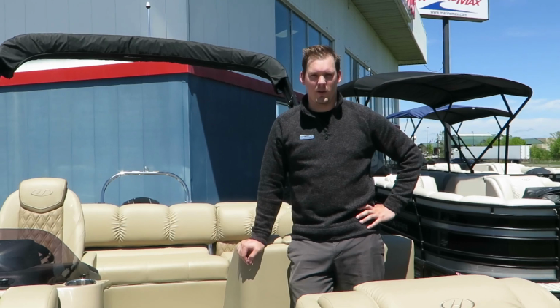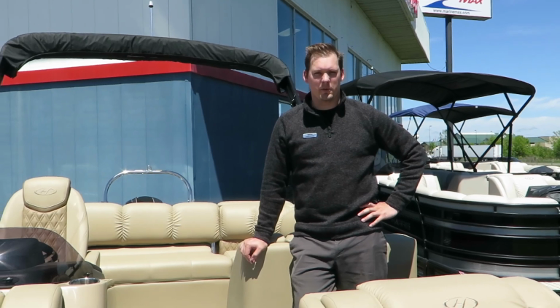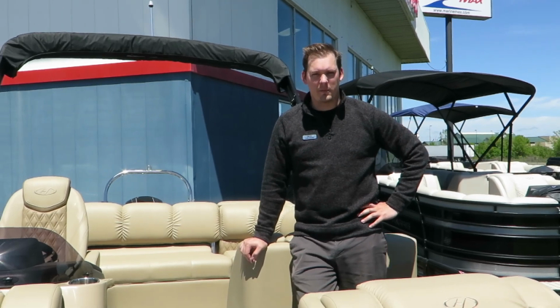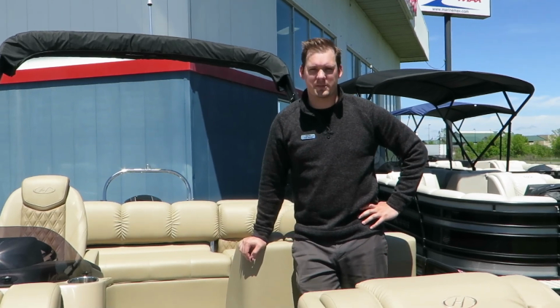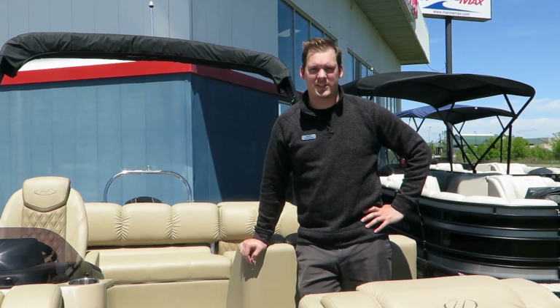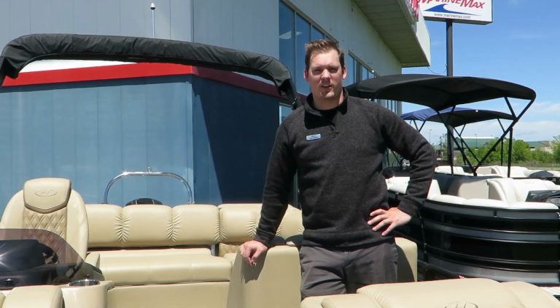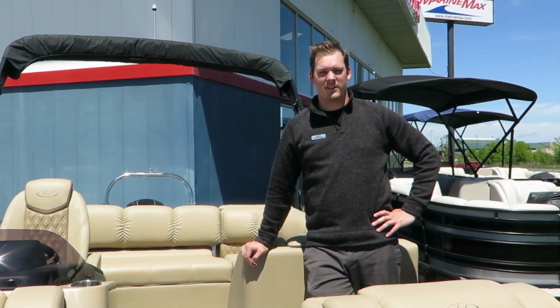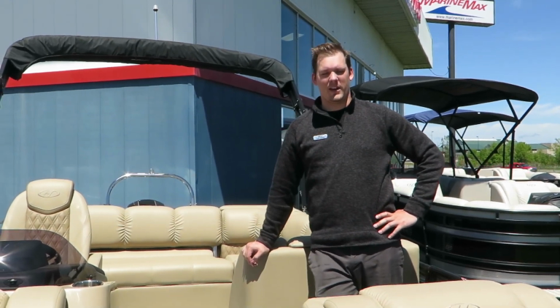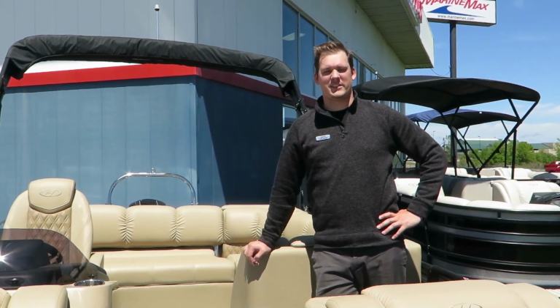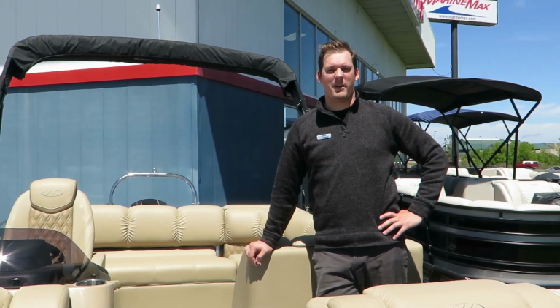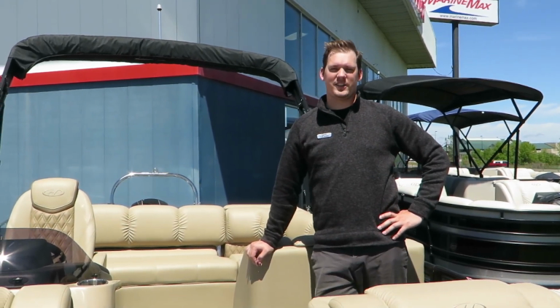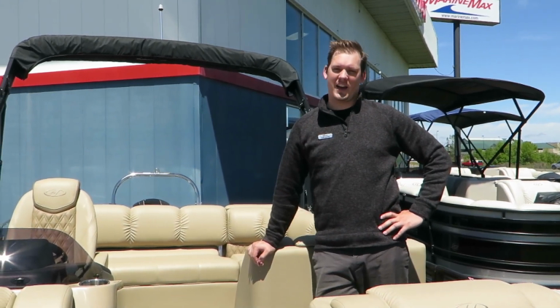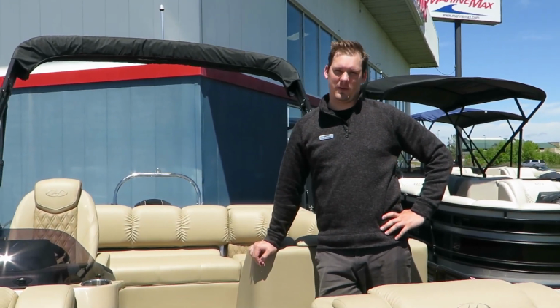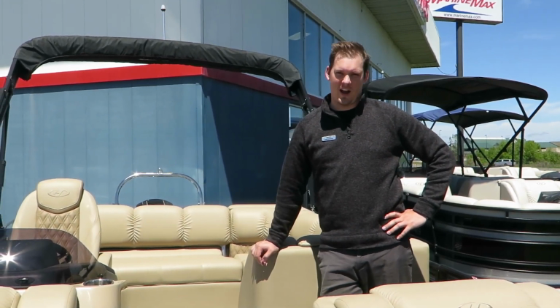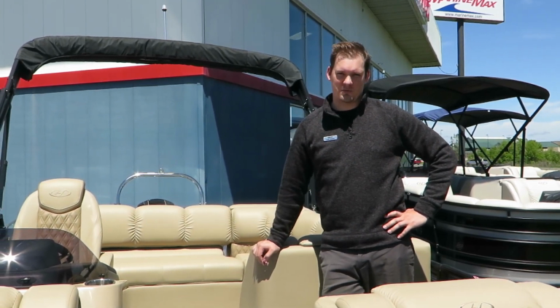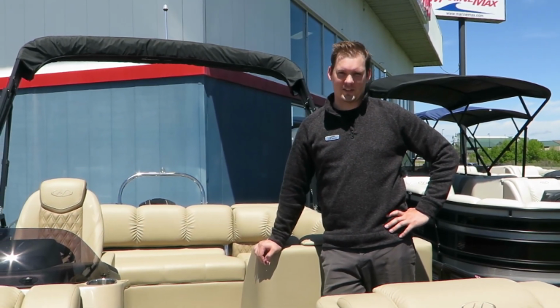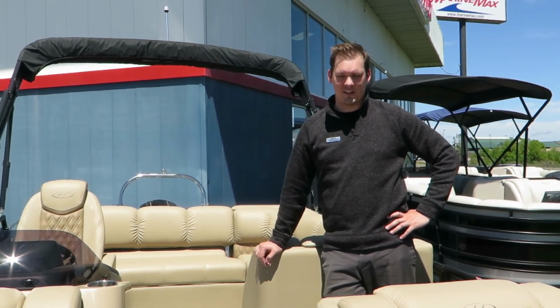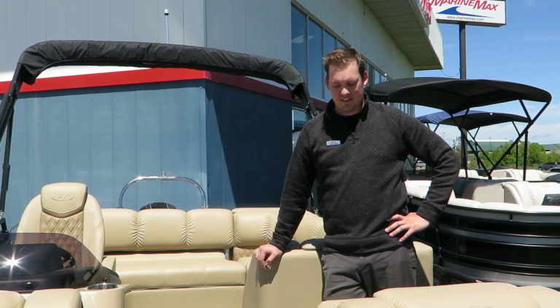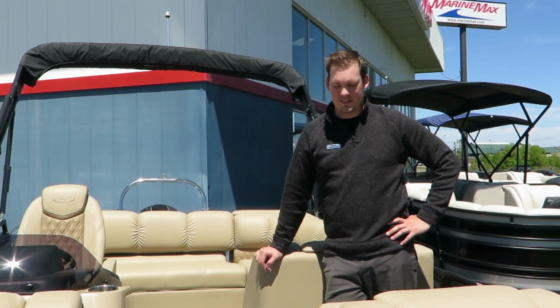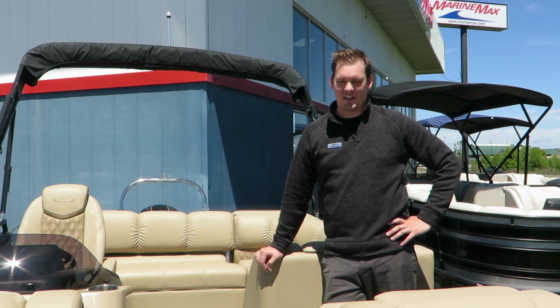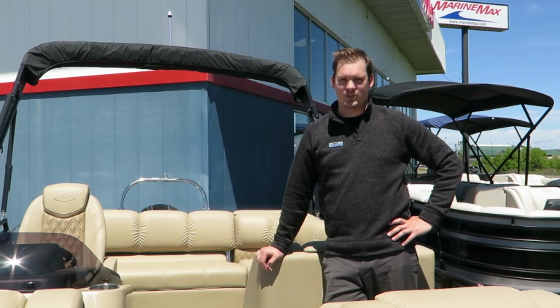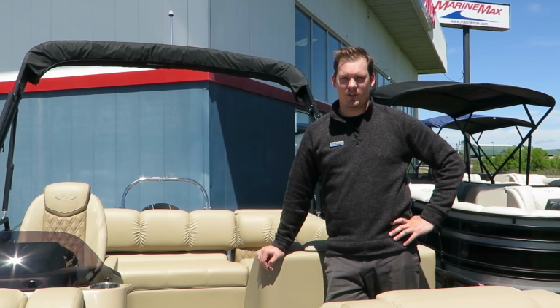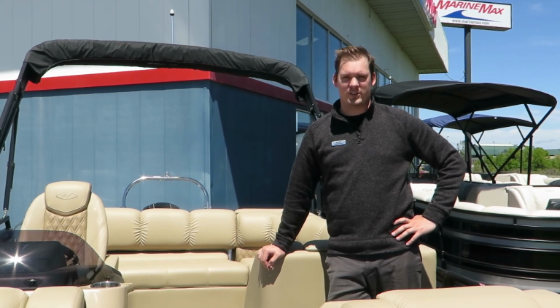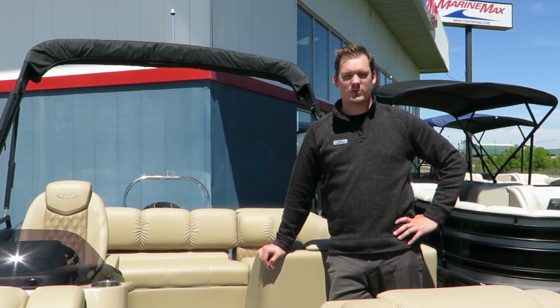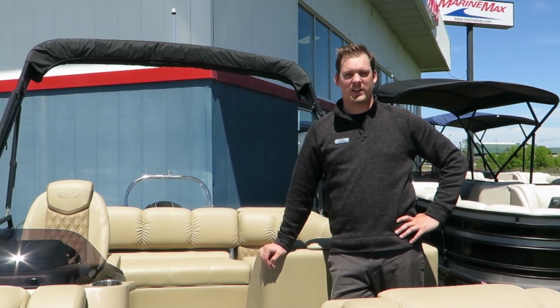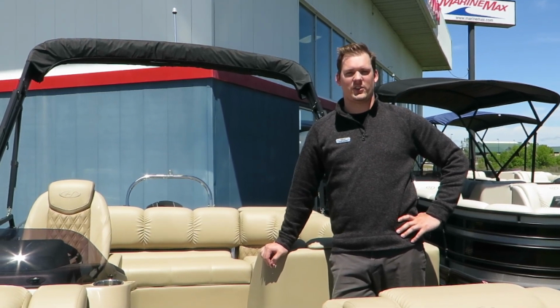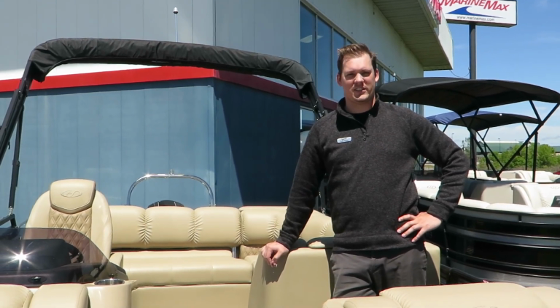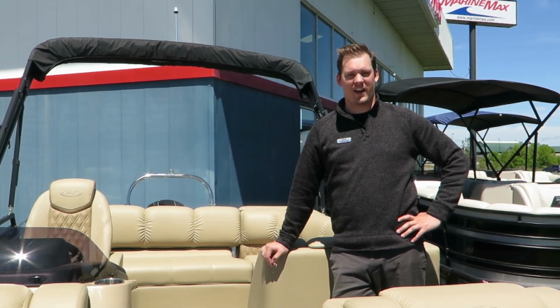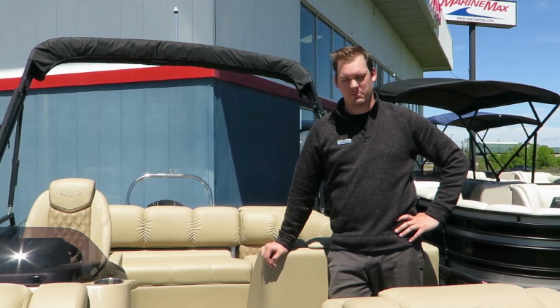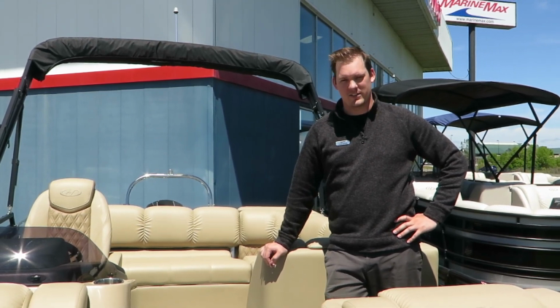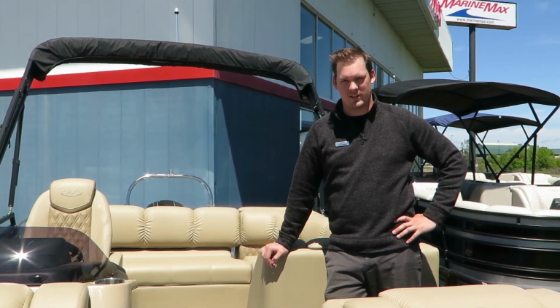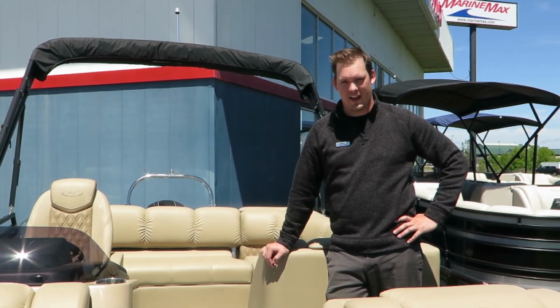Hello, Marine Max Minnesota. My name is Tom Eckers. I am in Rogers, Minnesota. I'm excited to show you this 220 Solstice Harris pontoon today.